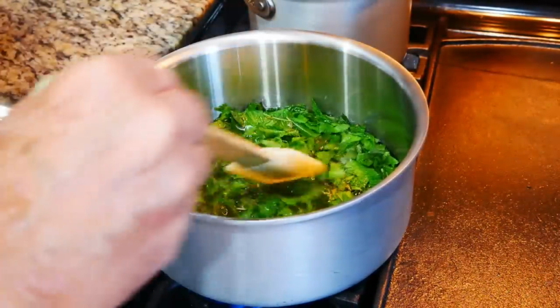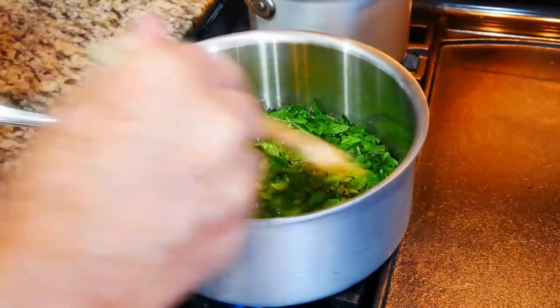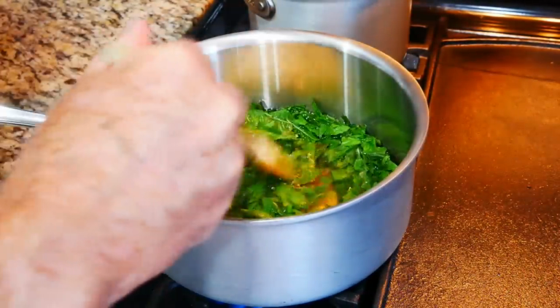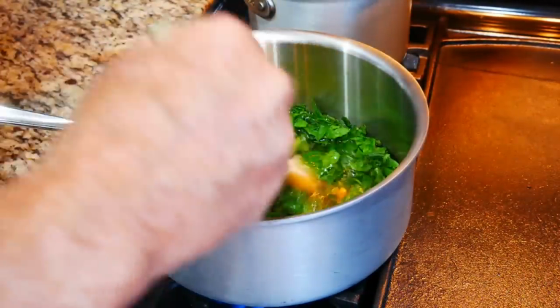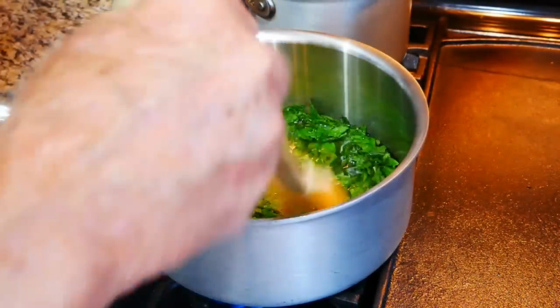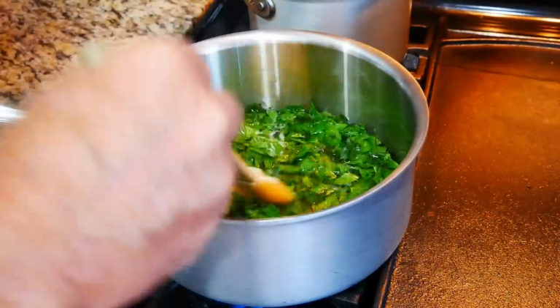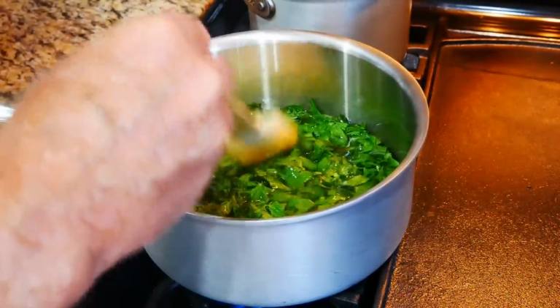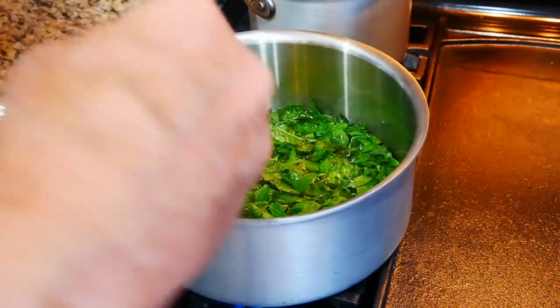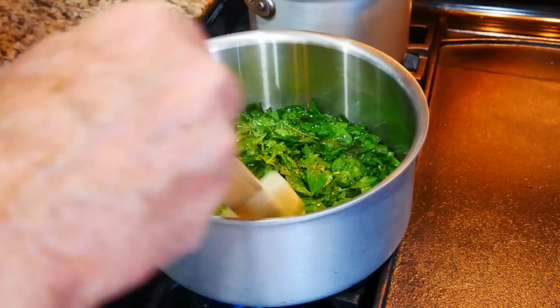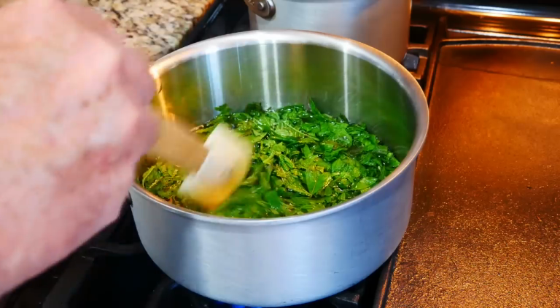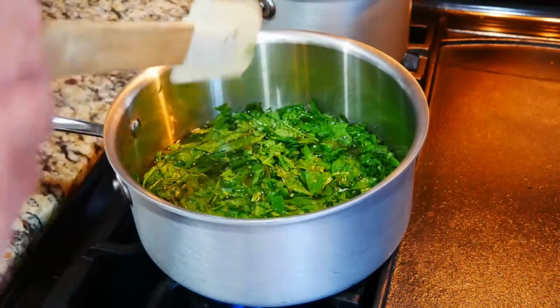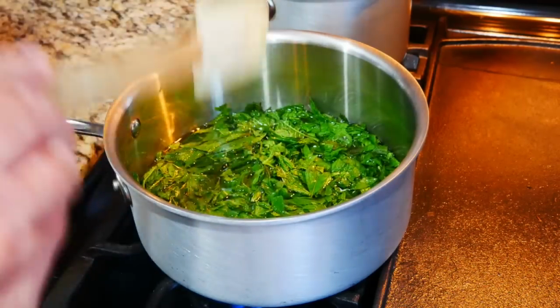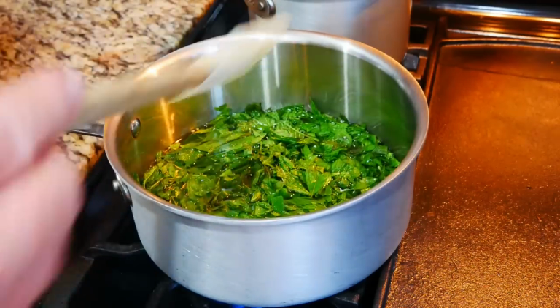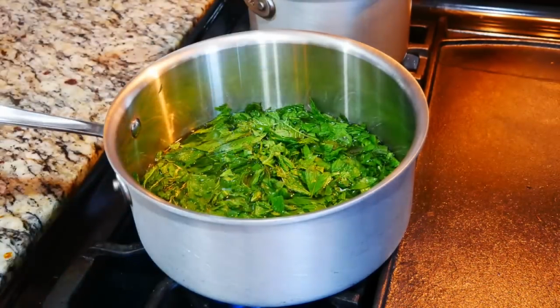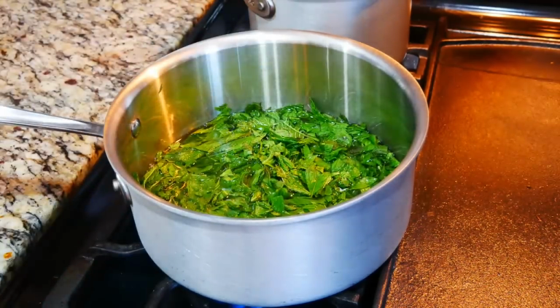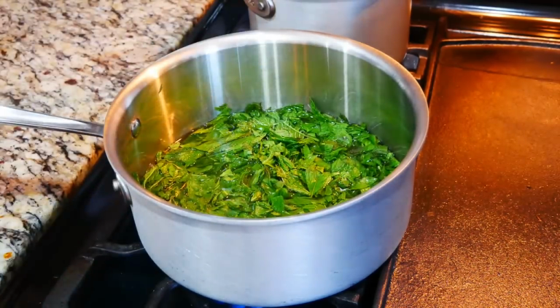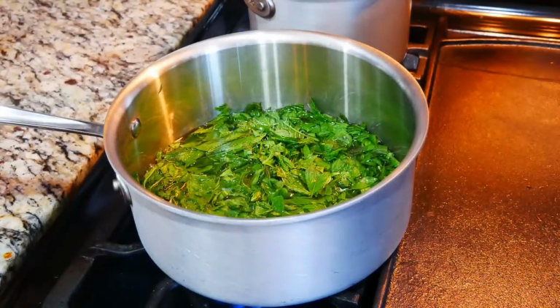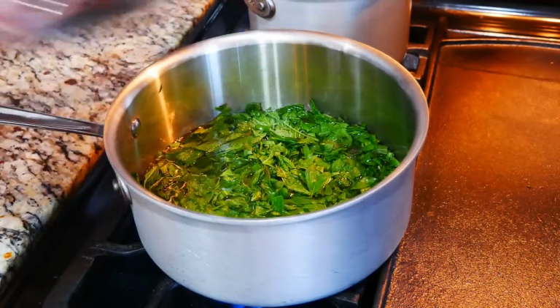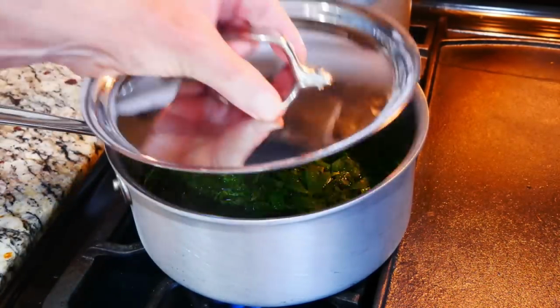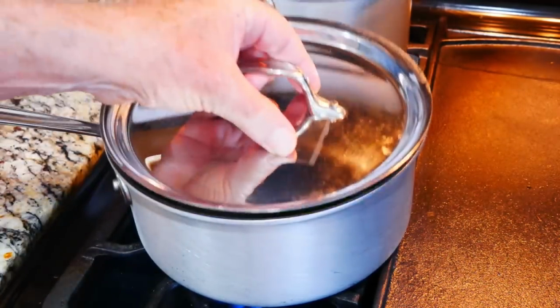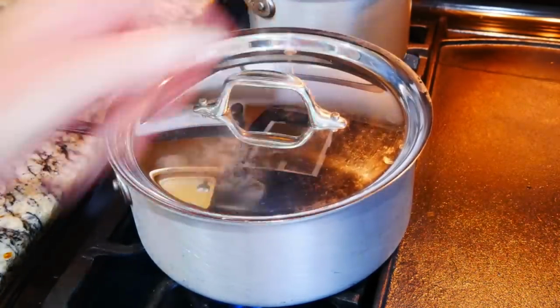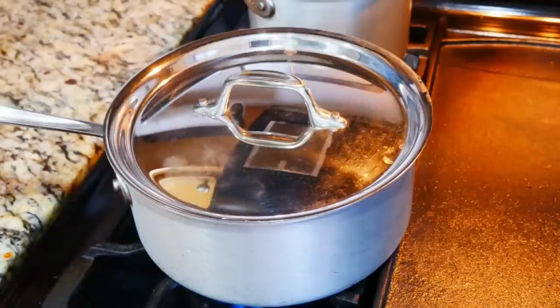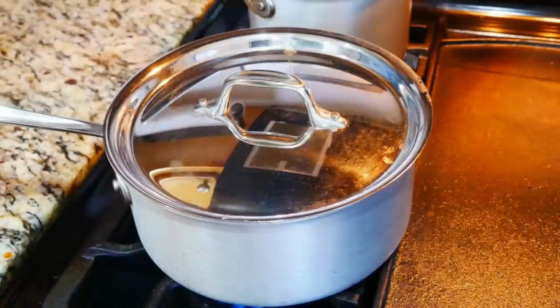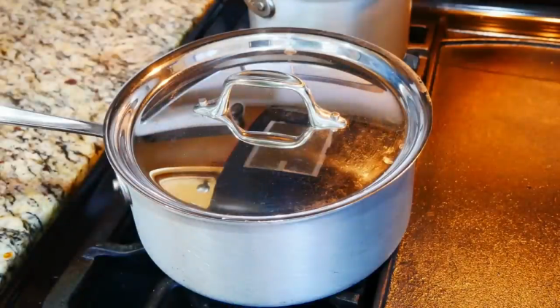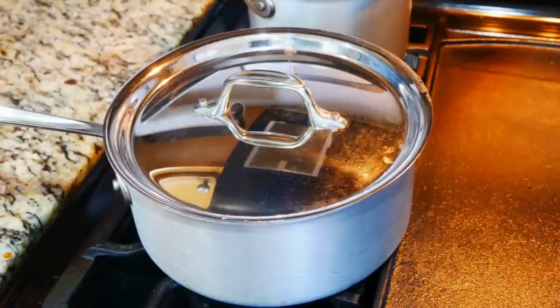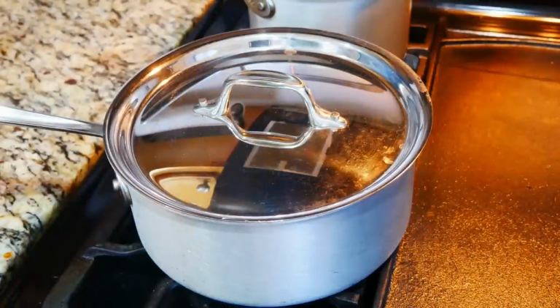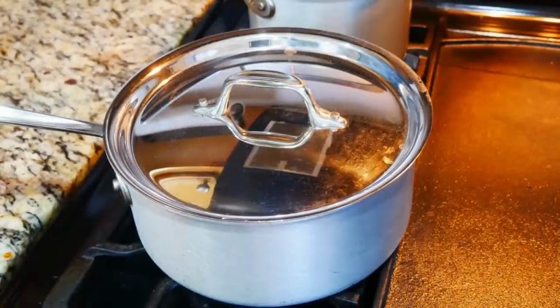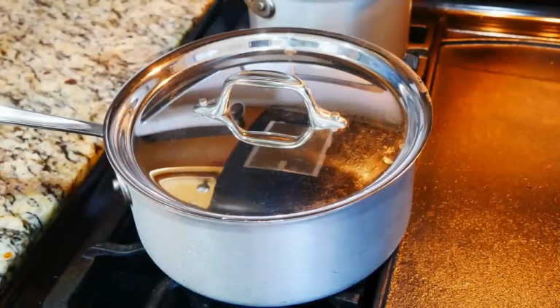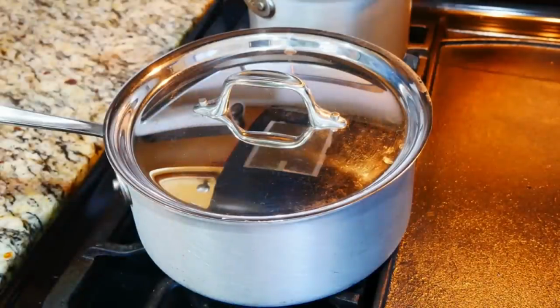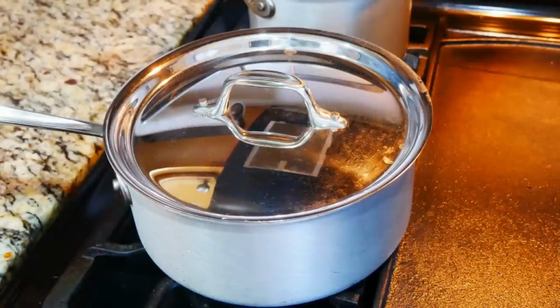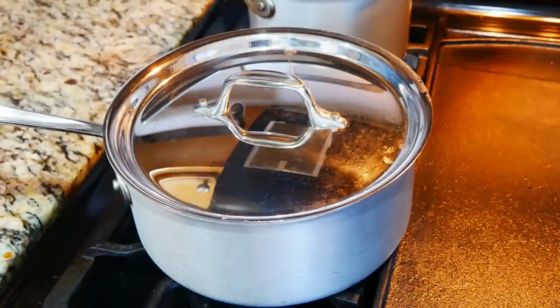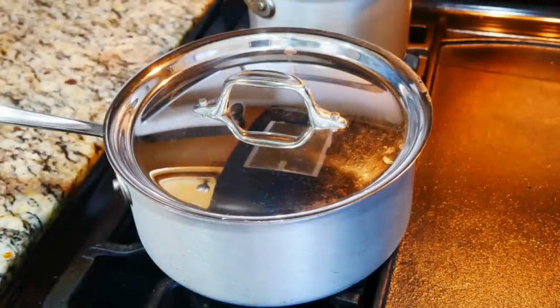Over a medium-high heat, I'm going to bring this to a boil. With the water and the leaves boiling now, I'll go ahead and cover the pot, turn the heat off, and let the leaves steep for at least 10 minutes.